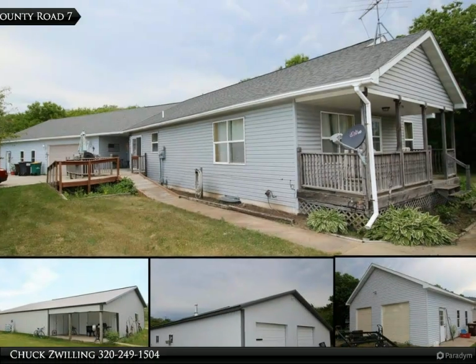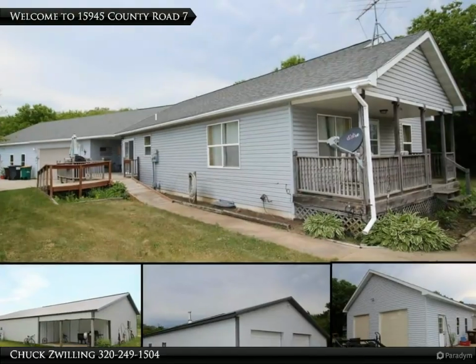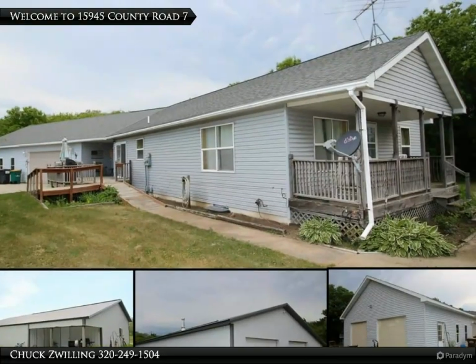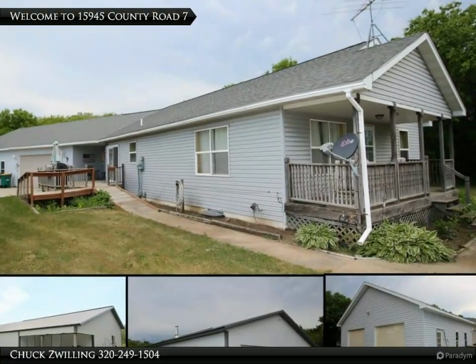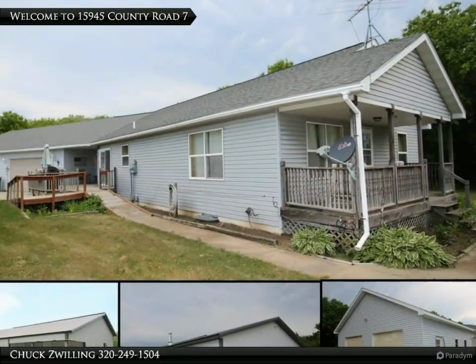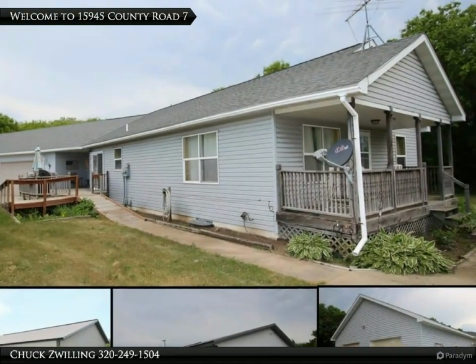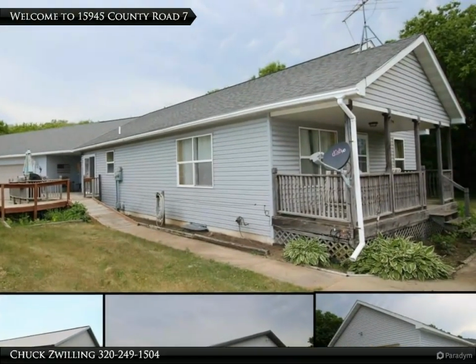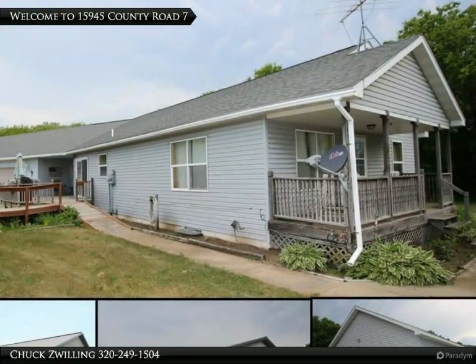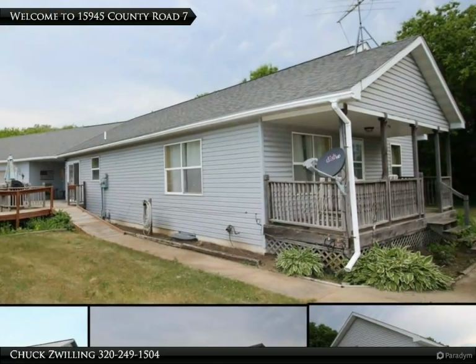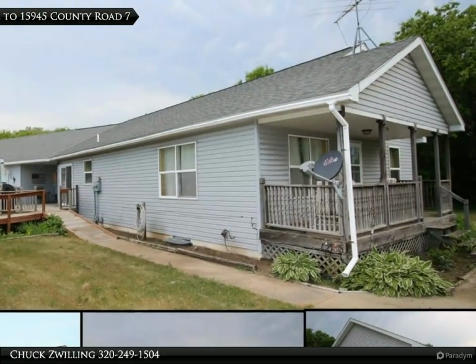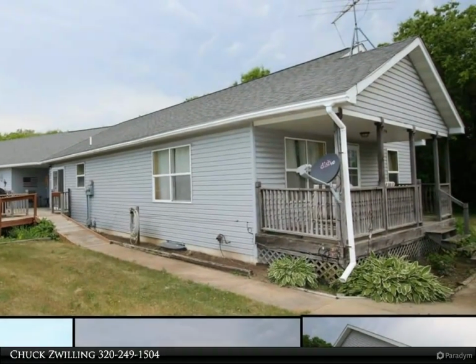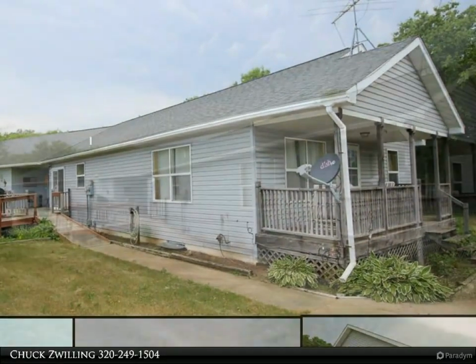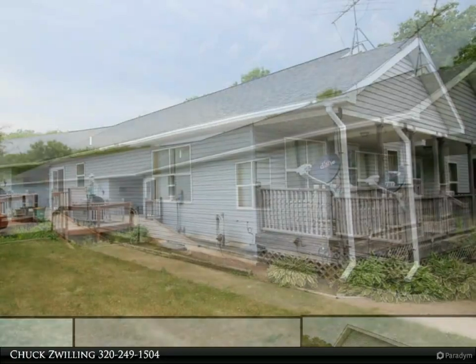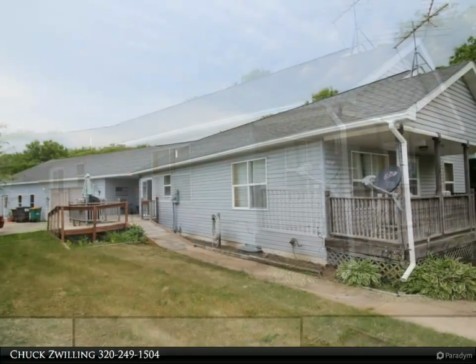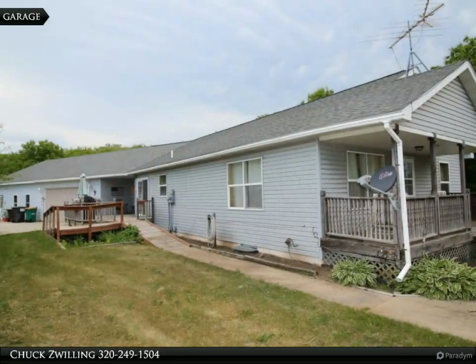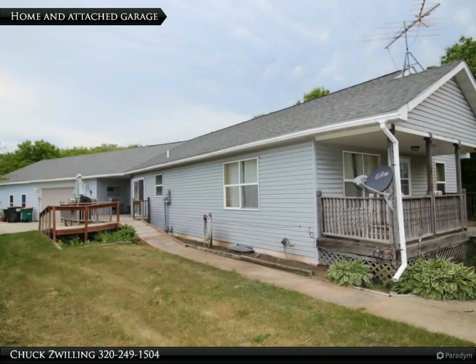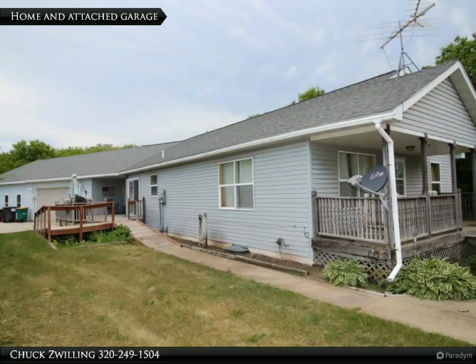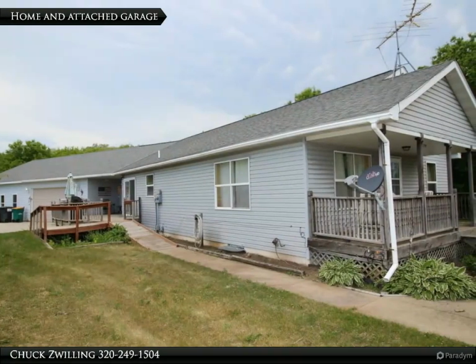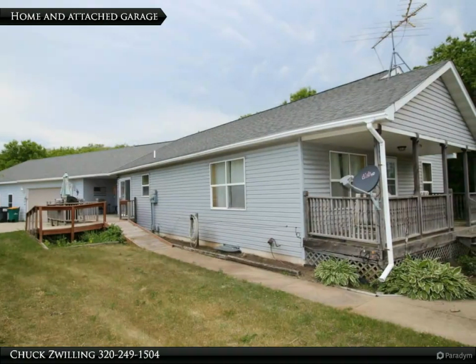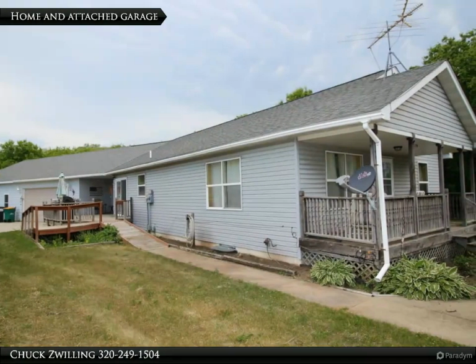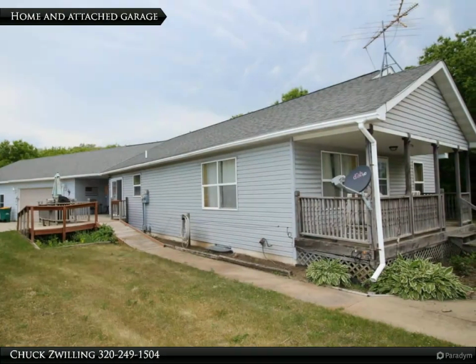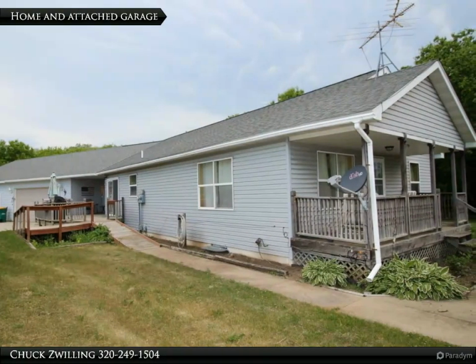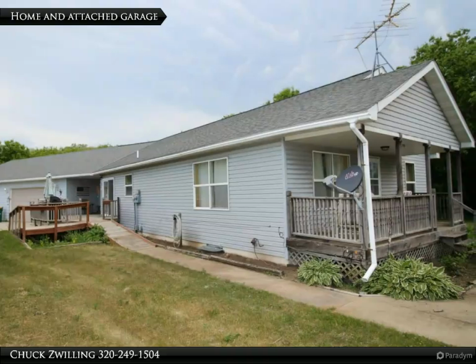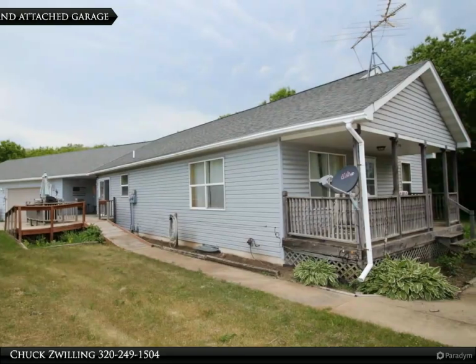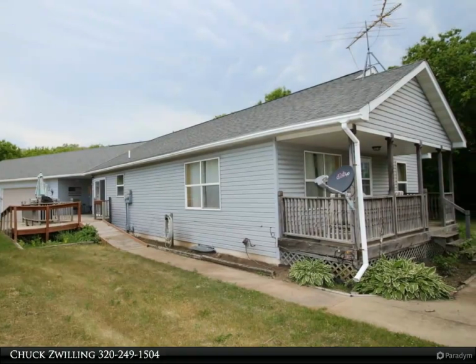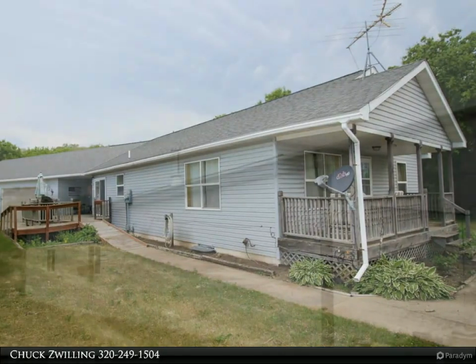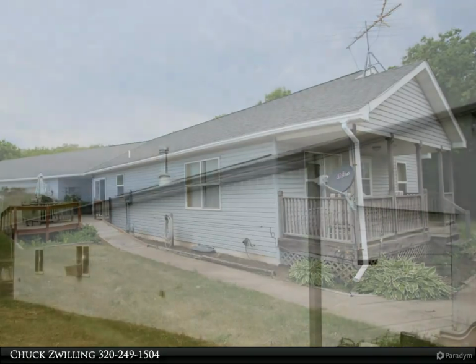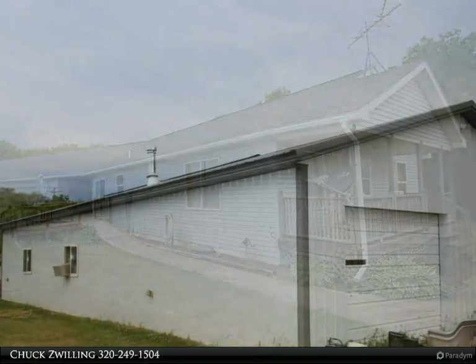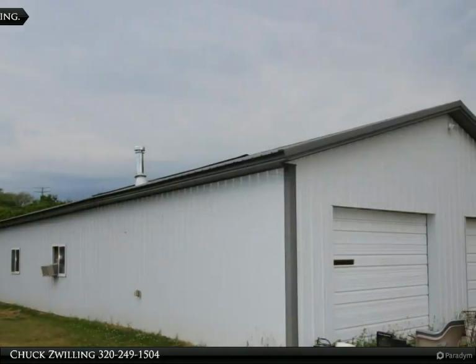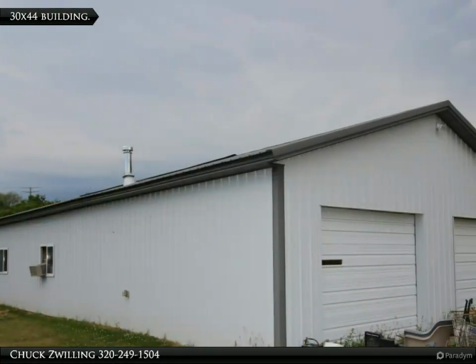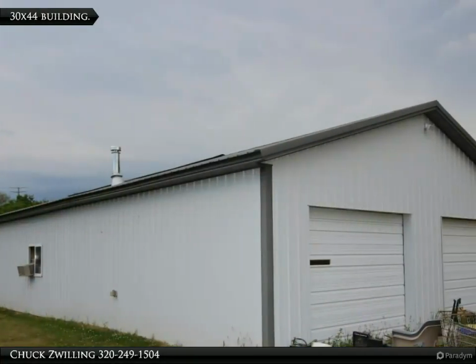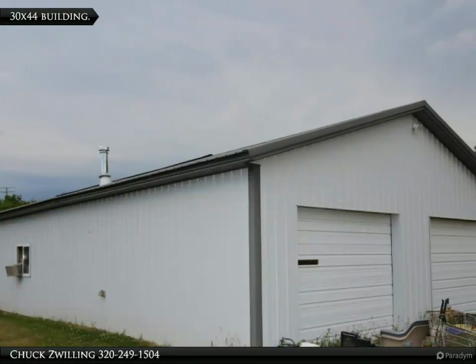Spacious walkout rambler on 3.75 wooded acres with outbuildings galore. From the 40x60 heated shop, to the 30x44 pole shed, to the 30x50 attached garage, to the quonset, to all of the storage sheds — you aren't going to run out of room.